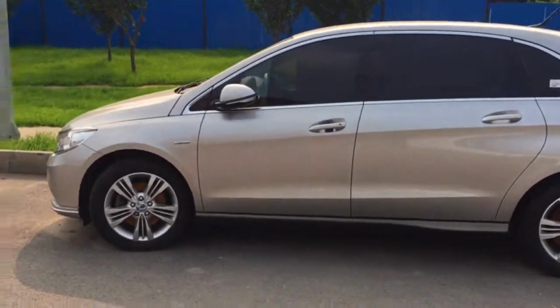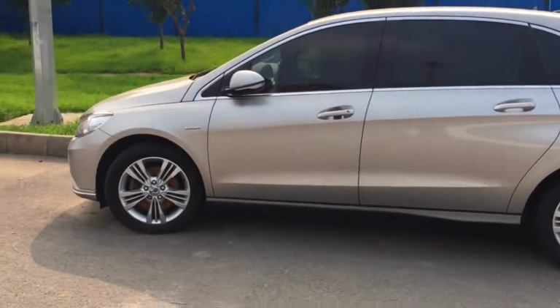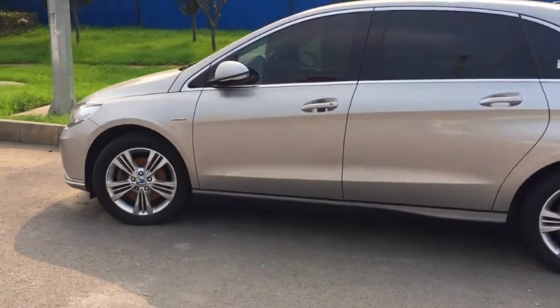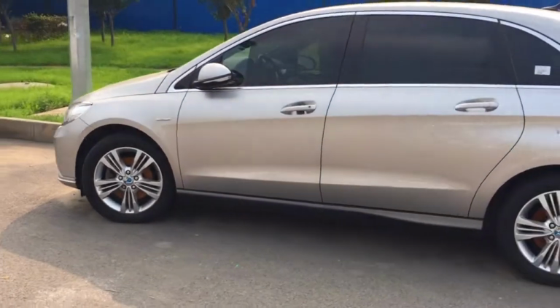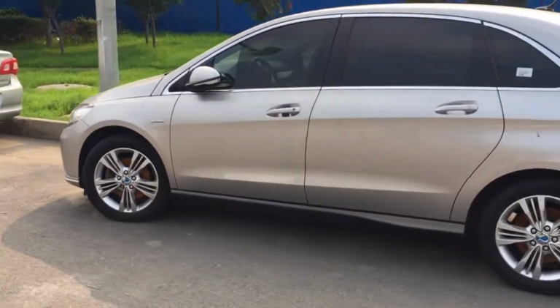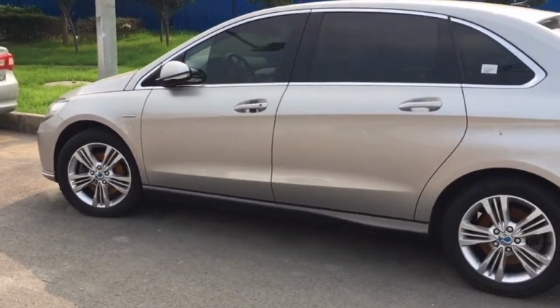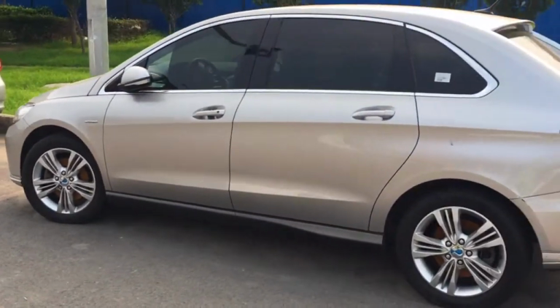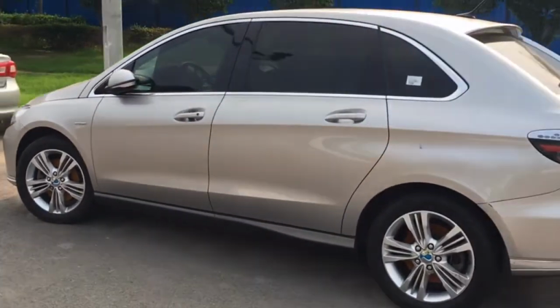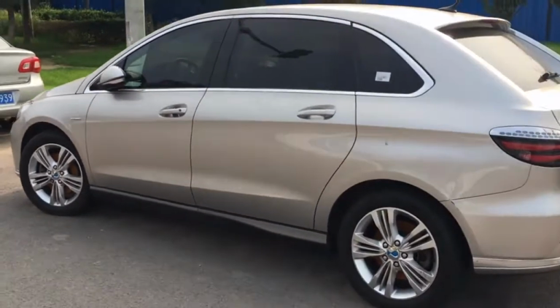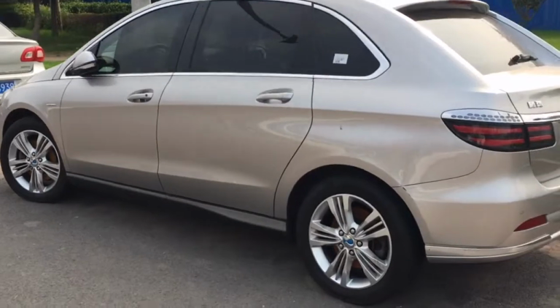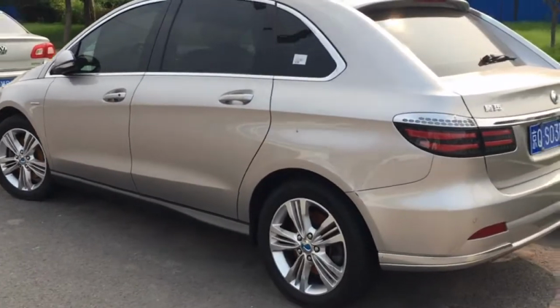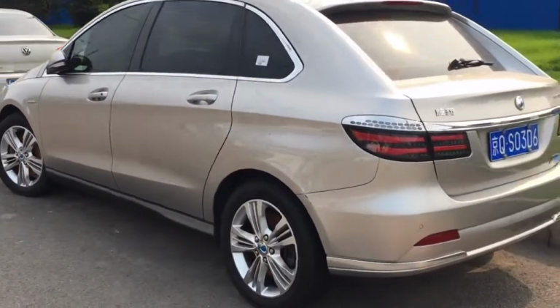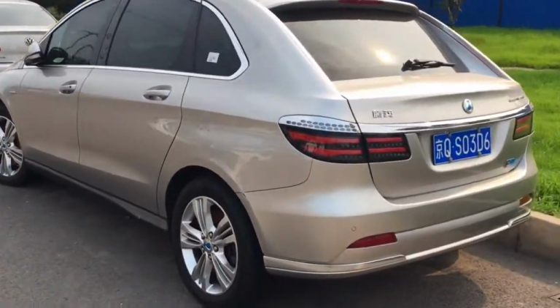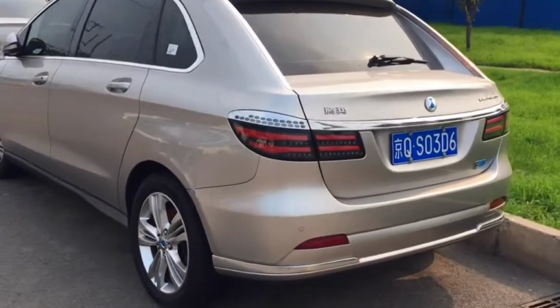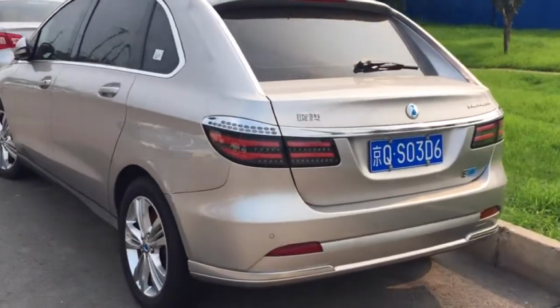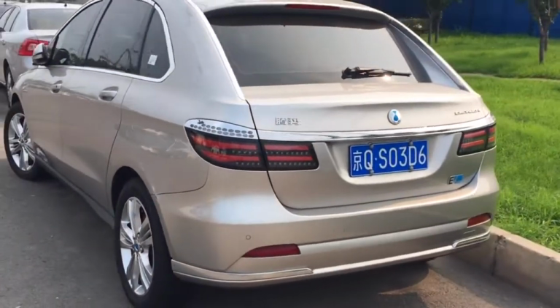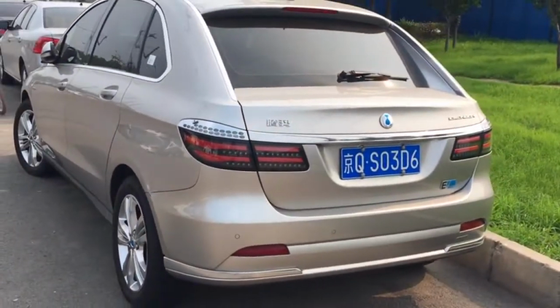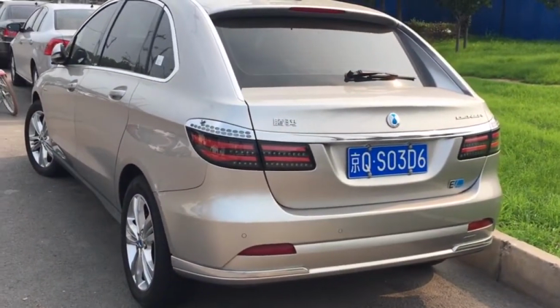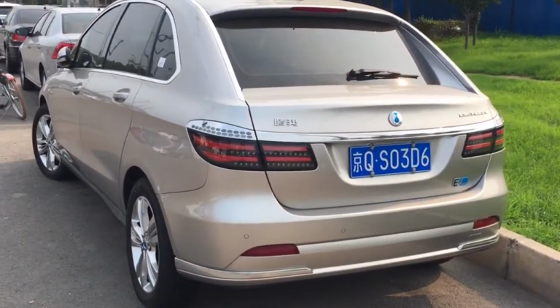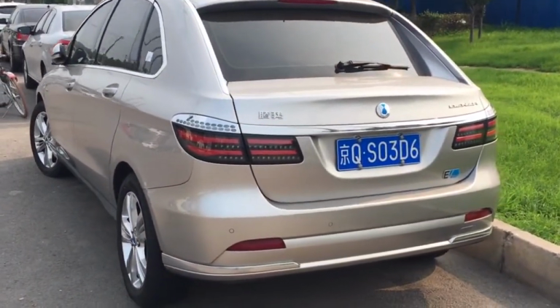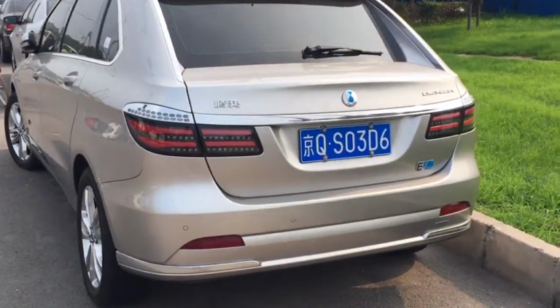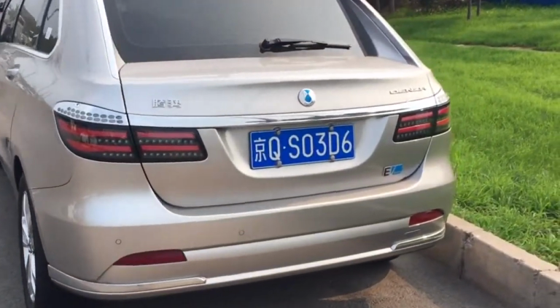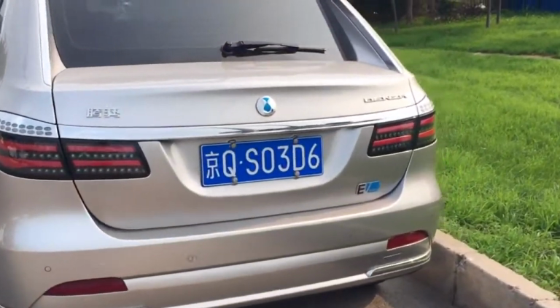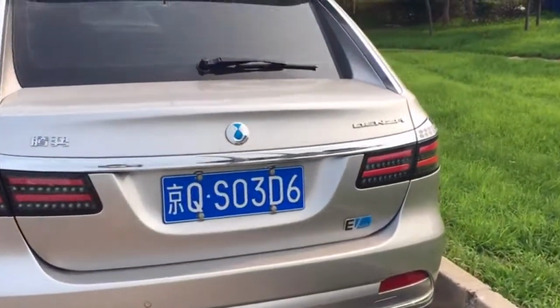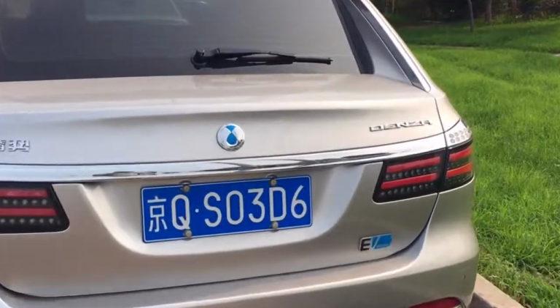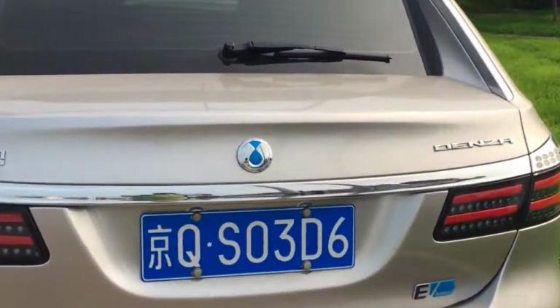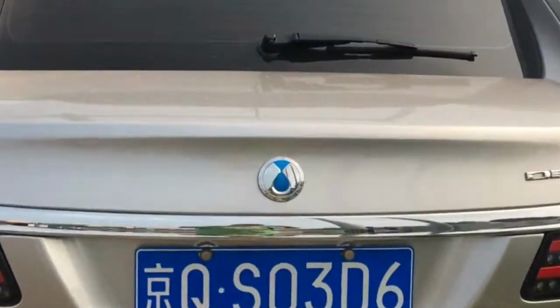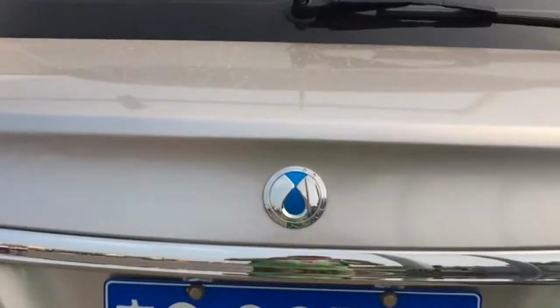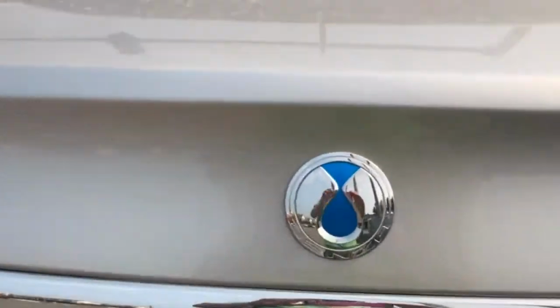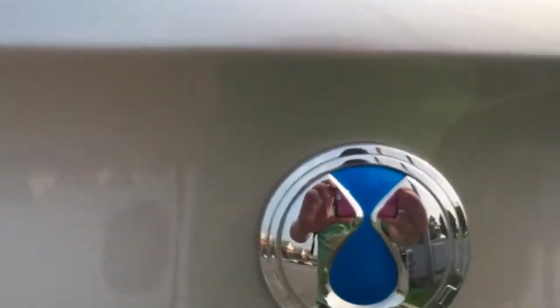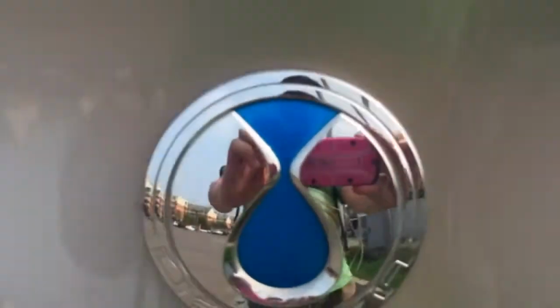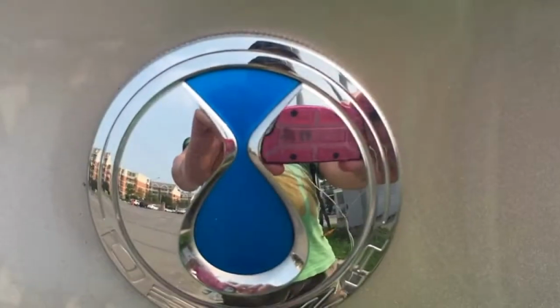This is a big car at 4.6 meters, it seats 5 people, but it is expensive at $47,000 even after green car subsidies. Here is the Tenza logo.